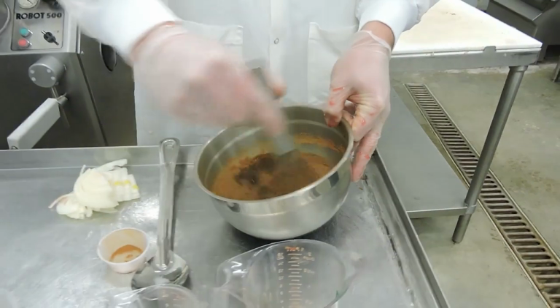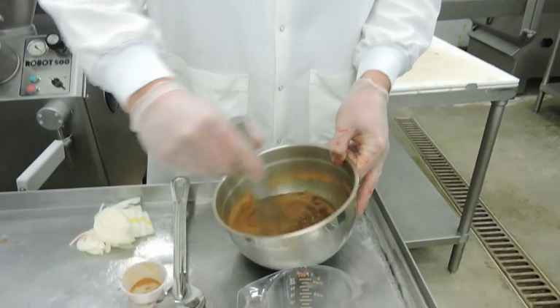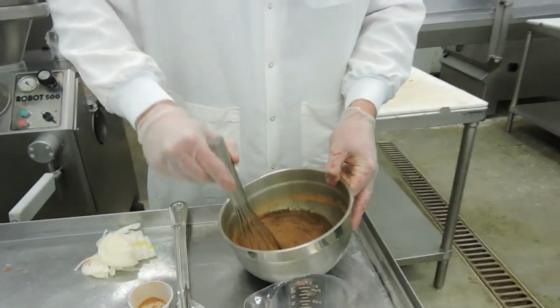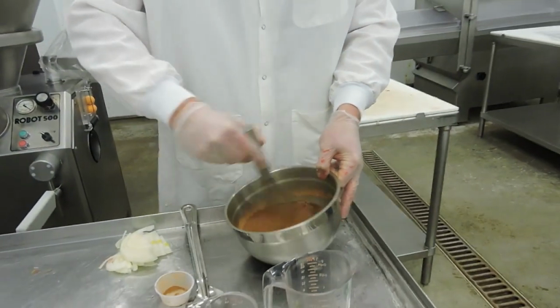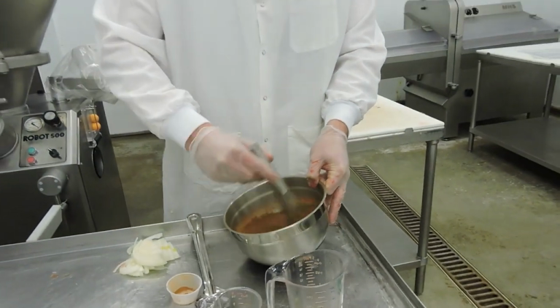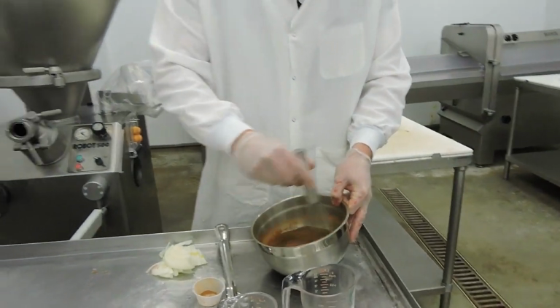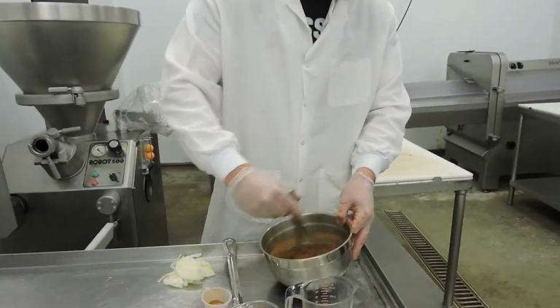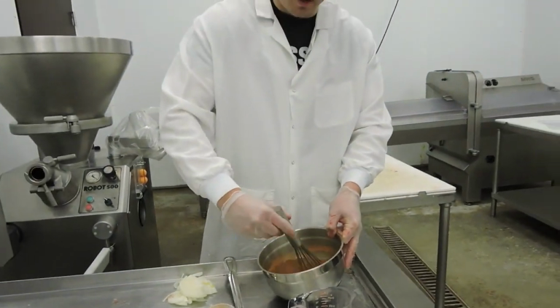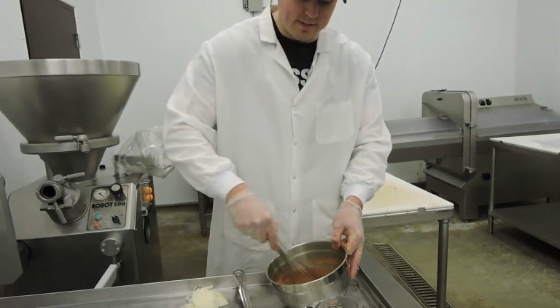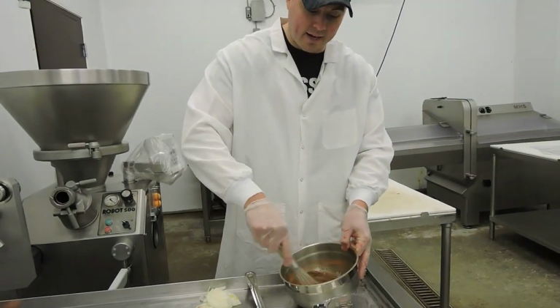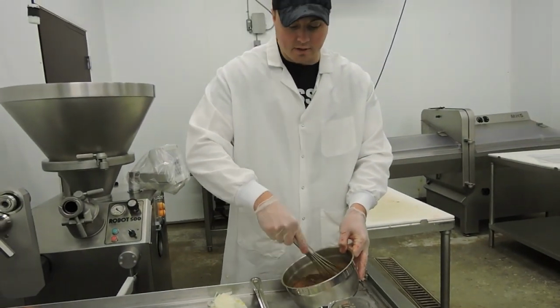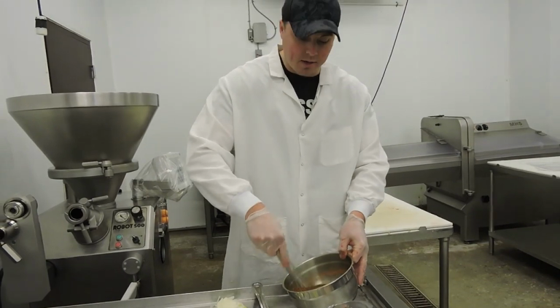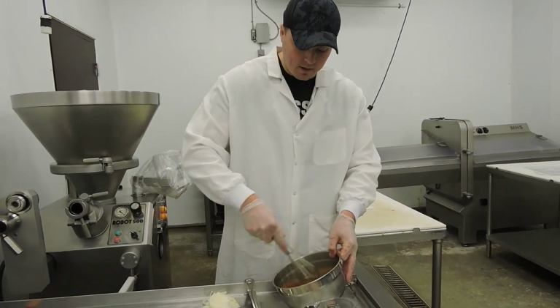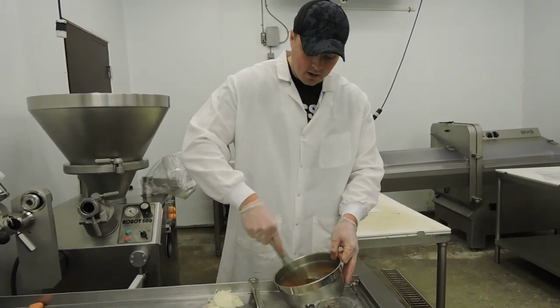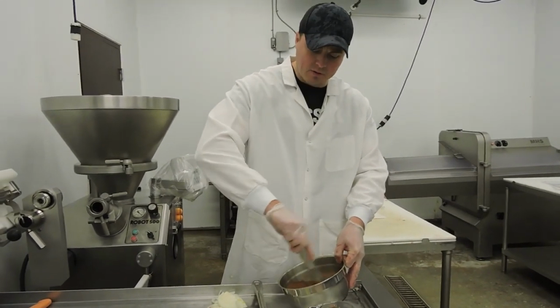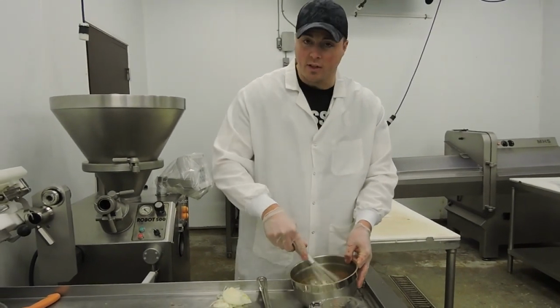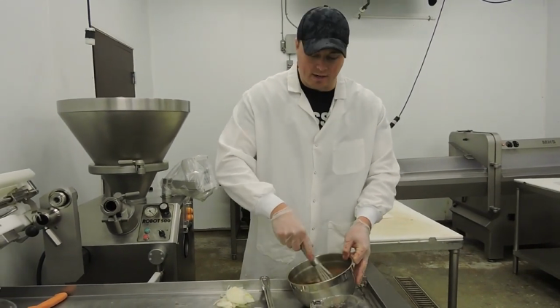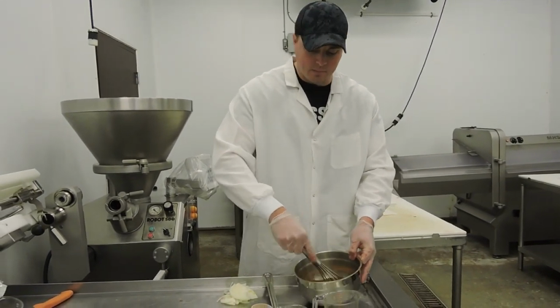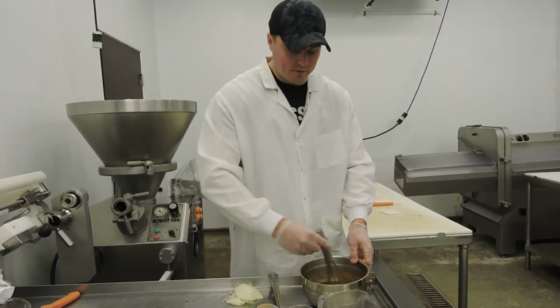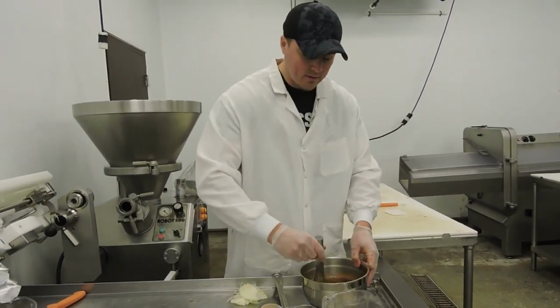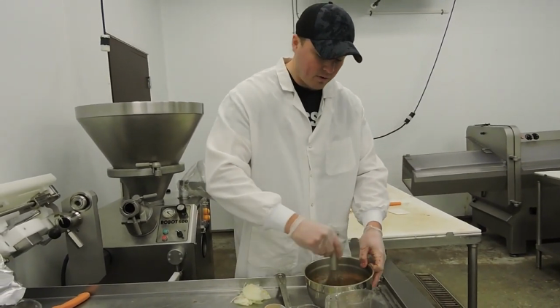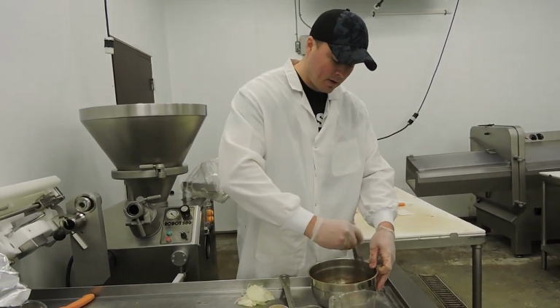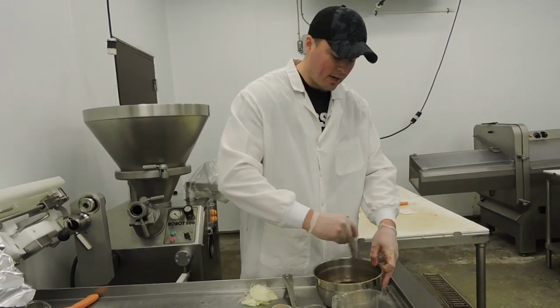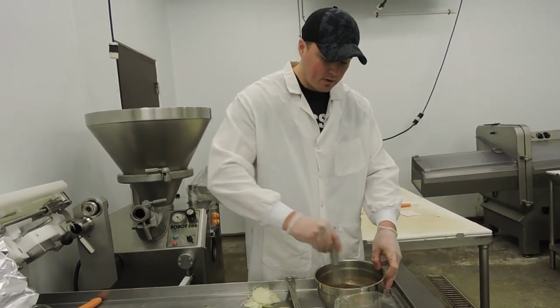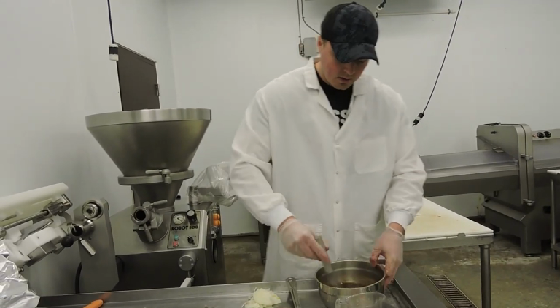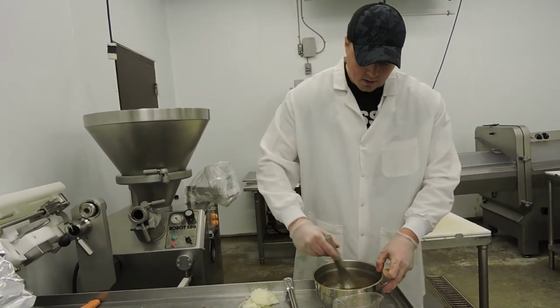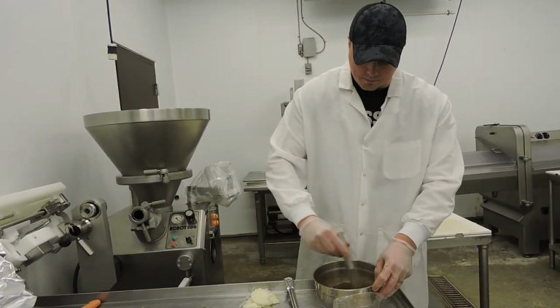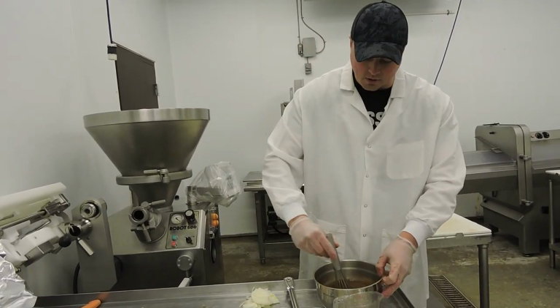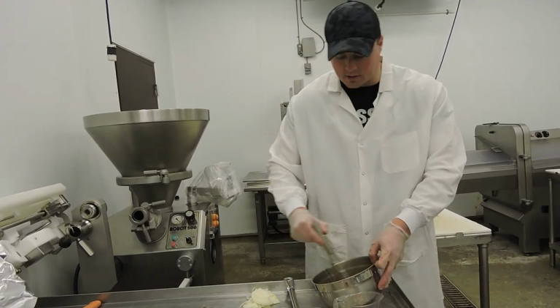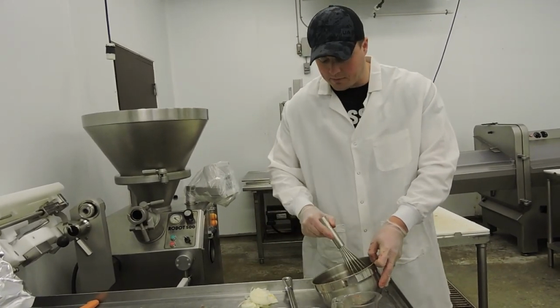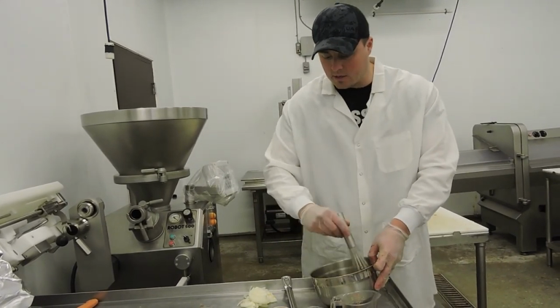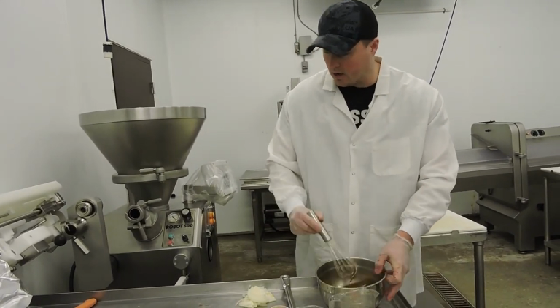We also do corned beef dinners. You can get them at our store on Saturday and Sunday this coming weekend. I think we're selling them for $11.99 — it comes with all the fixings: carrots, cabbage, potatoes, and the corned beef that we make here in-house.